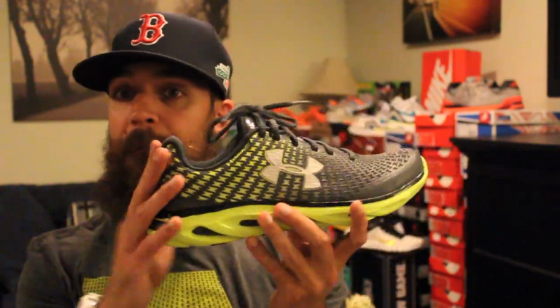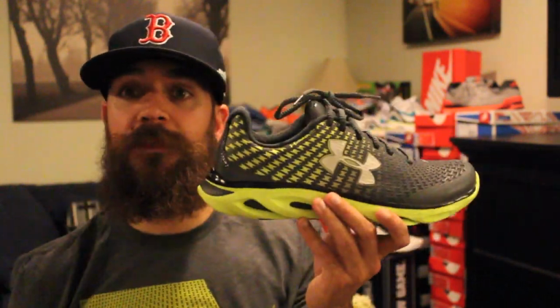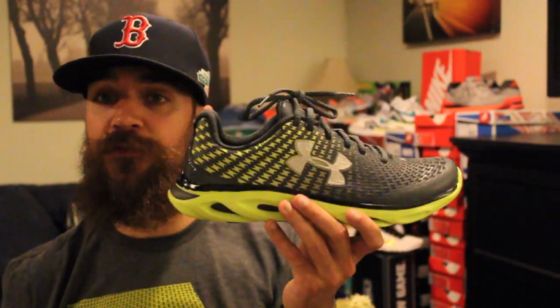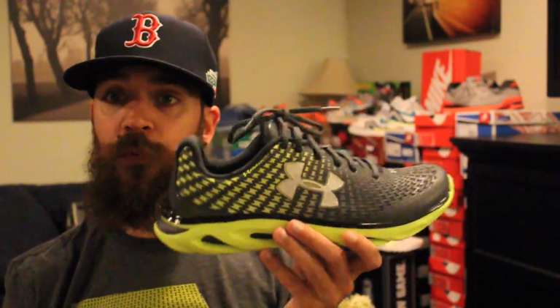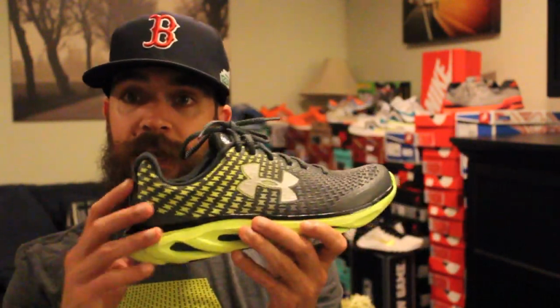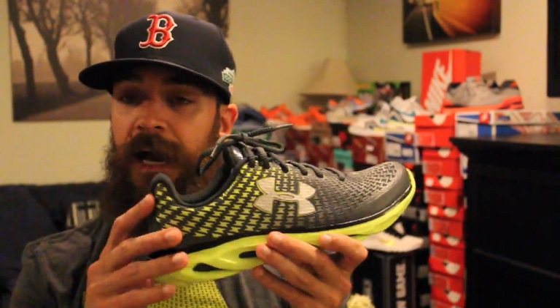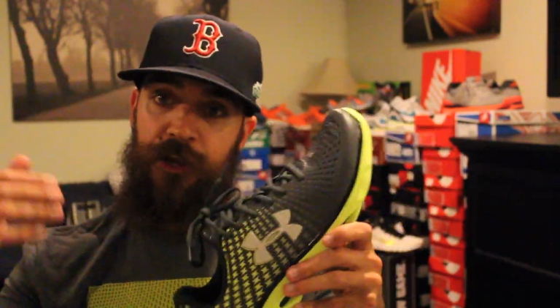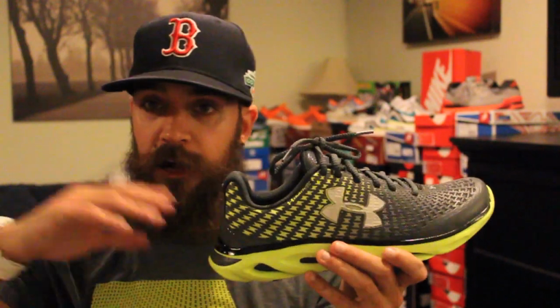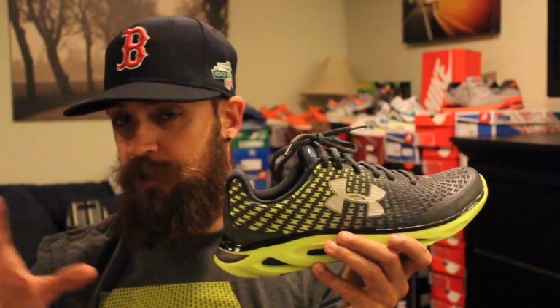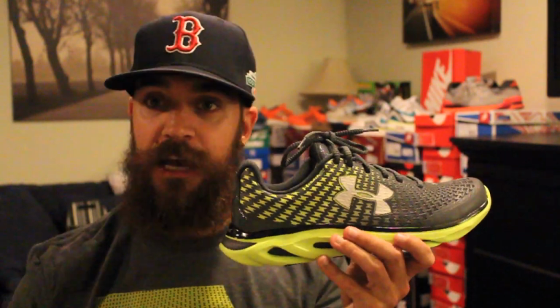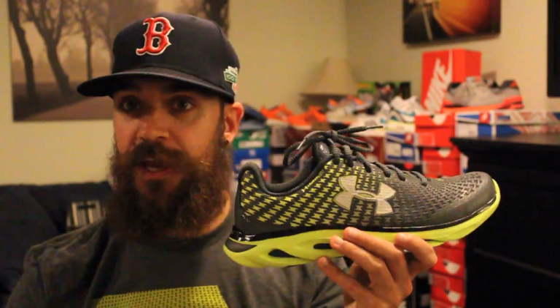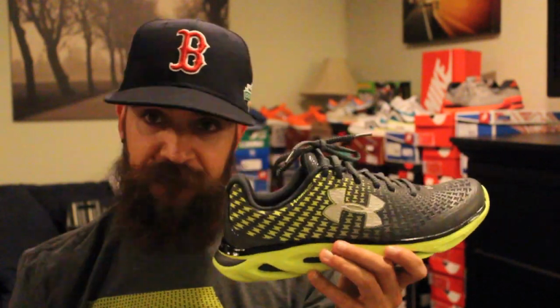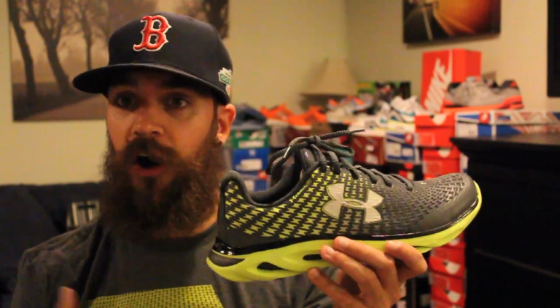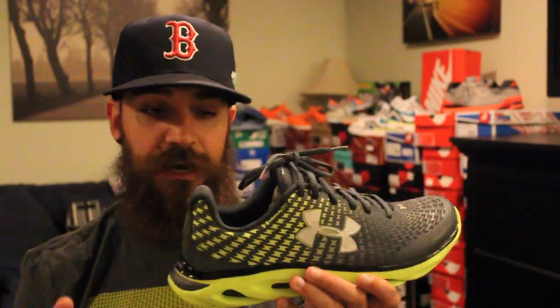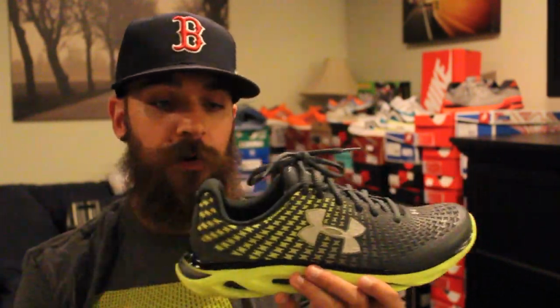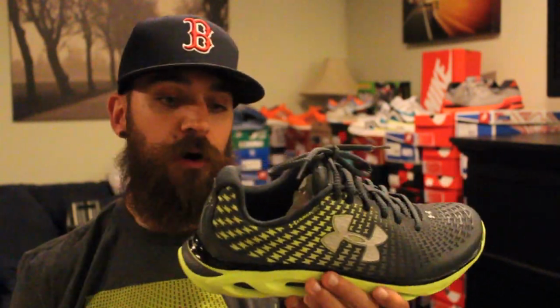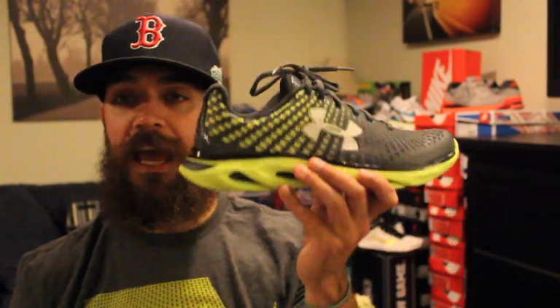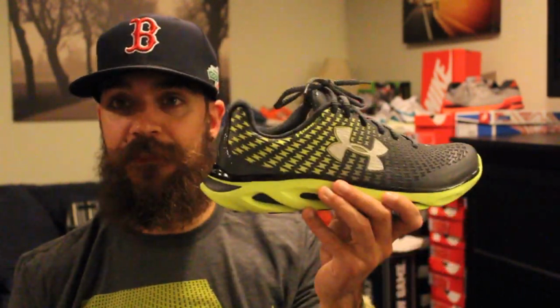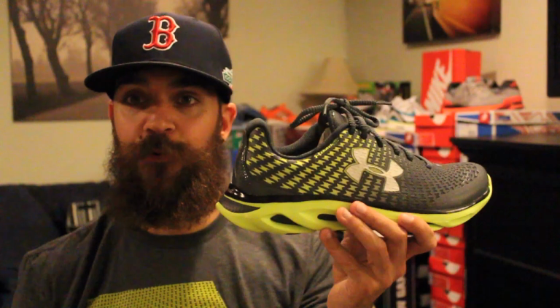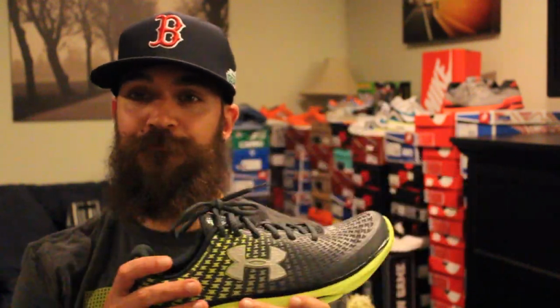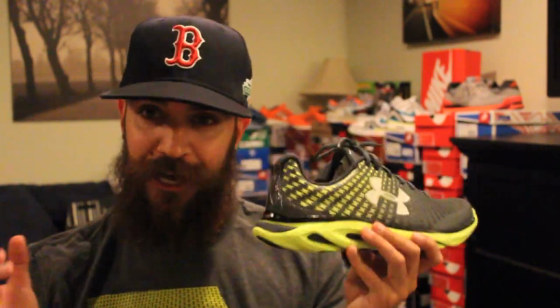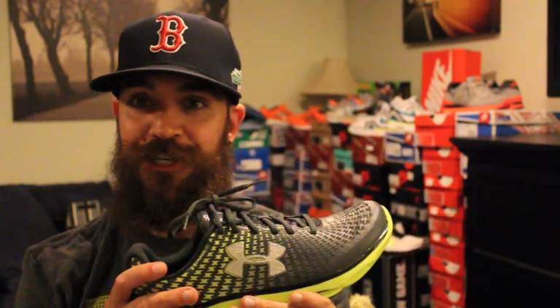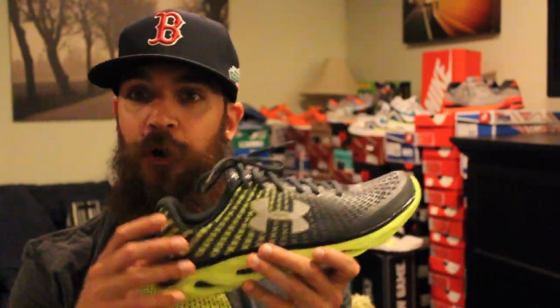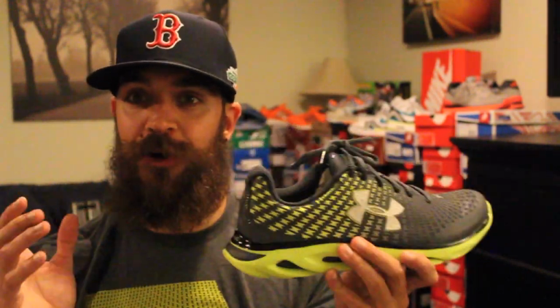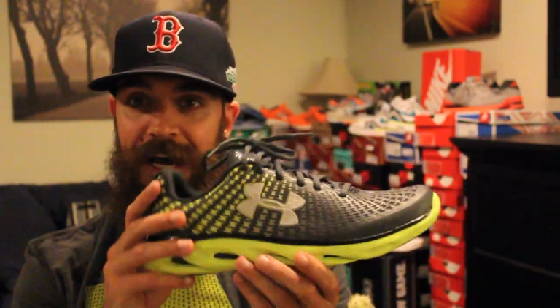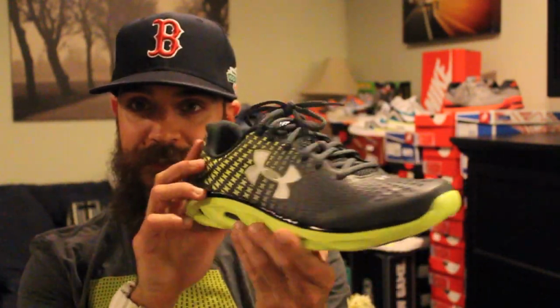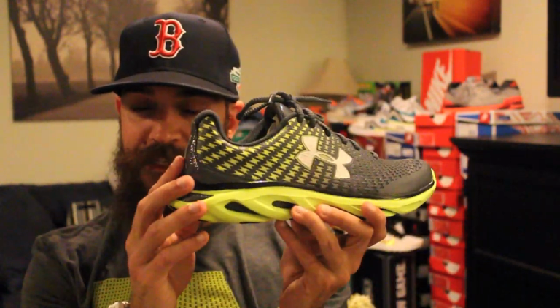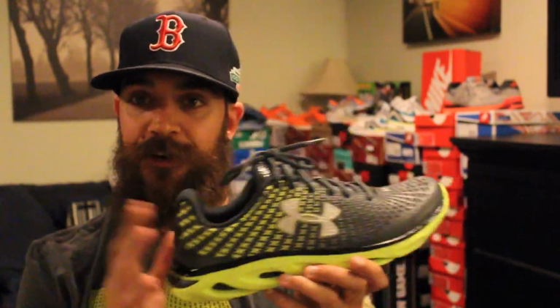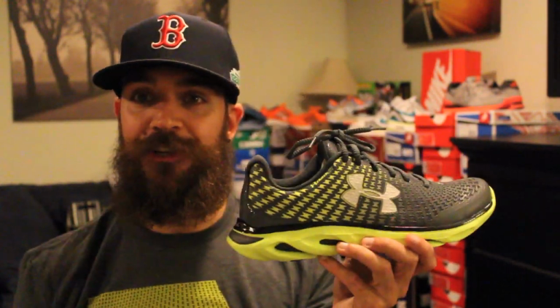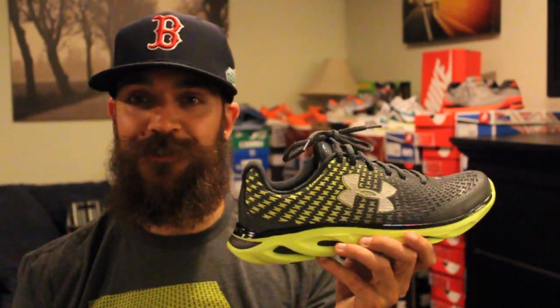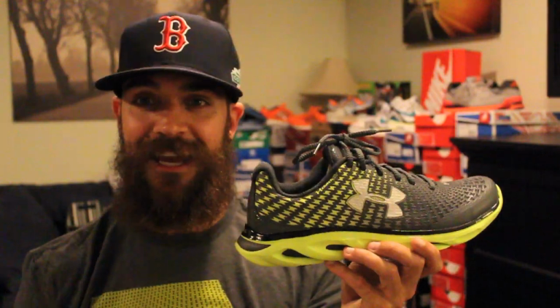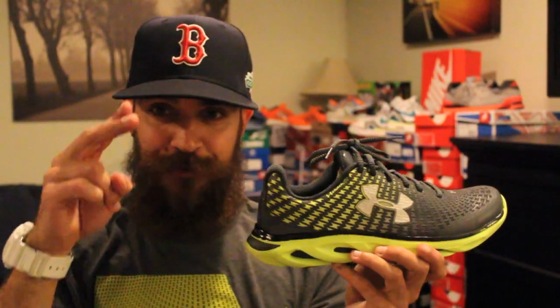I'm going to wear them in the gym for a couple of weeks, so I'll tell you guys how they fit, how they feel, all that stuff. Once again, thank you. I appreciate you guys watching. Hope you enjoyed seeing this sneaker, and I'll talk to you soon. Take care. Peace.